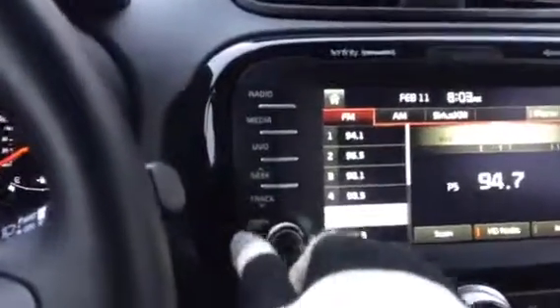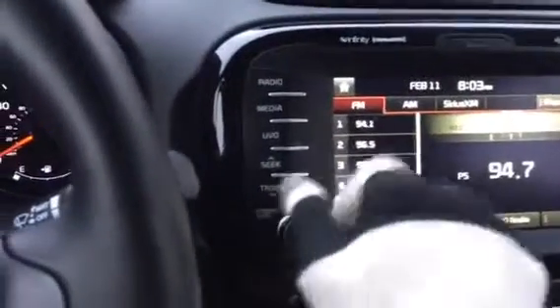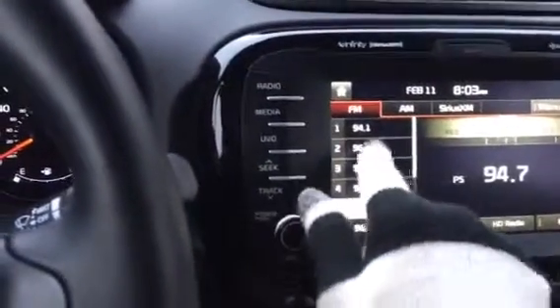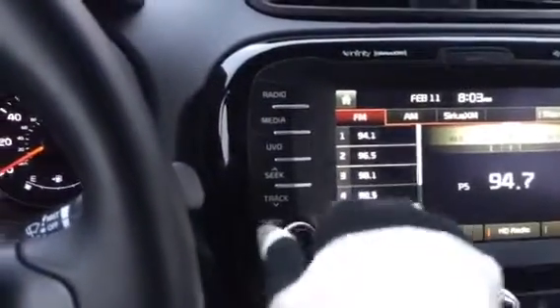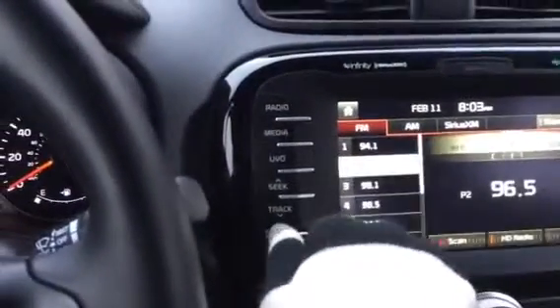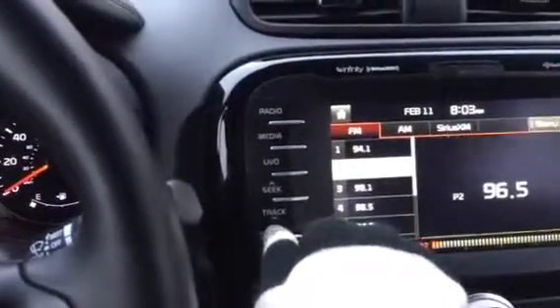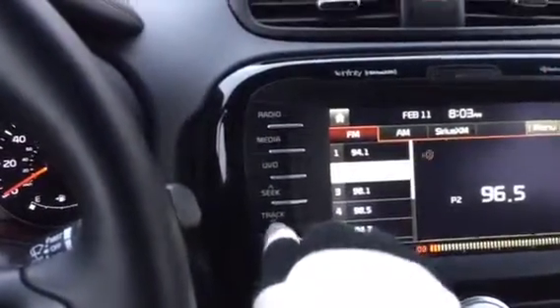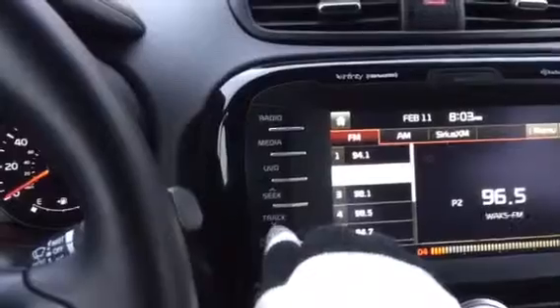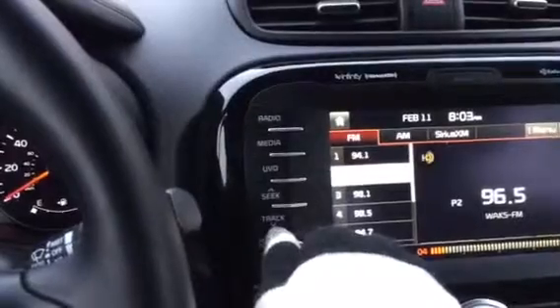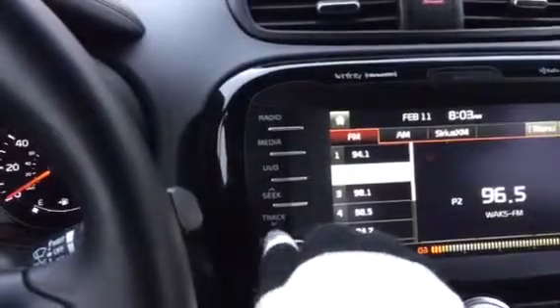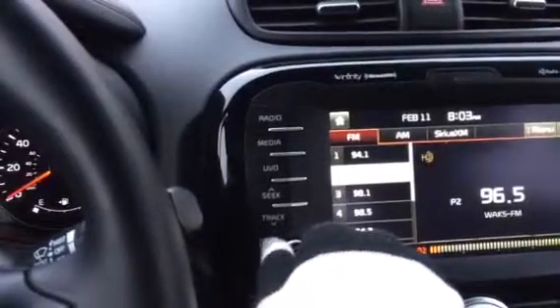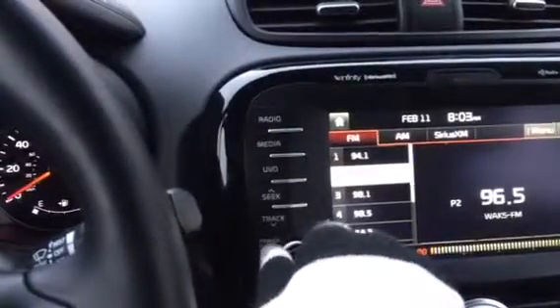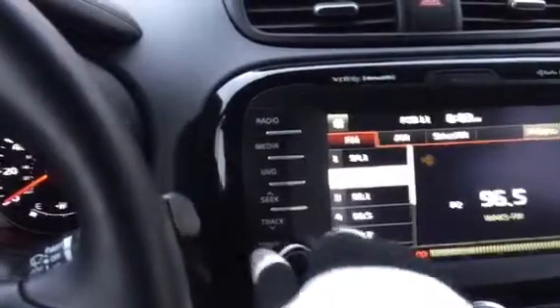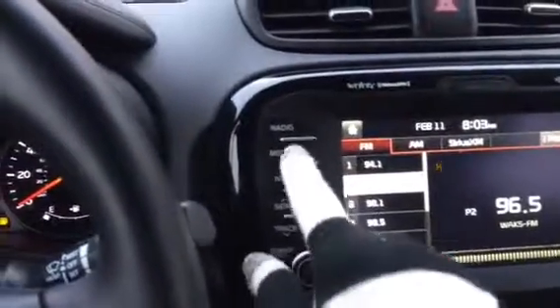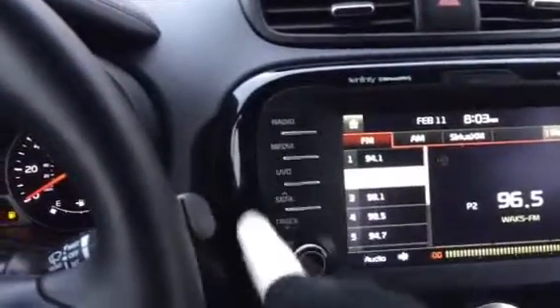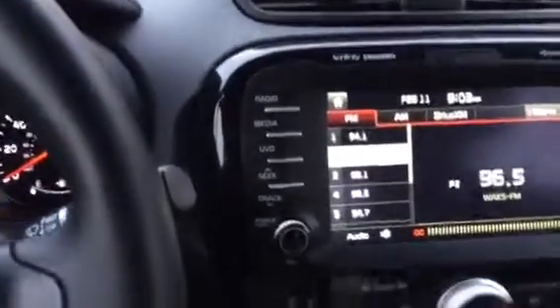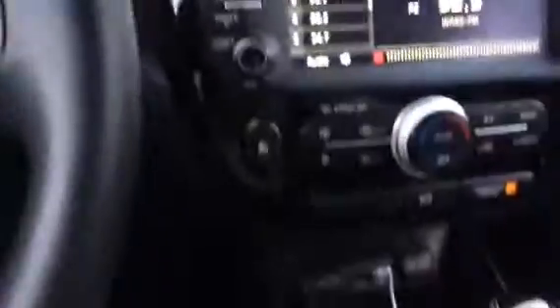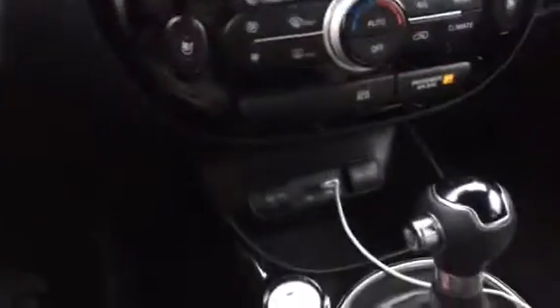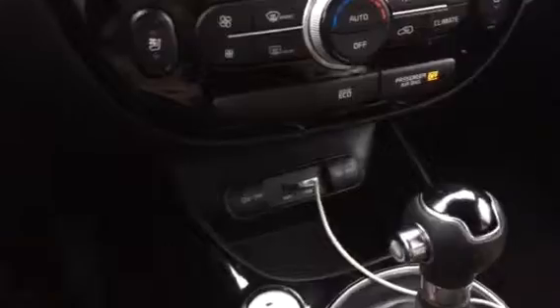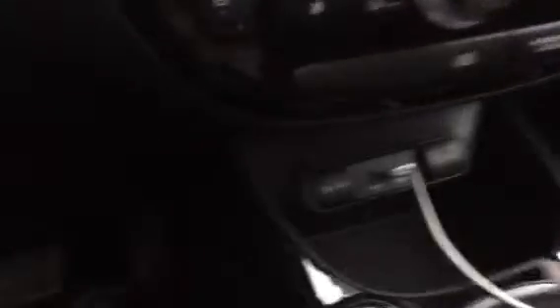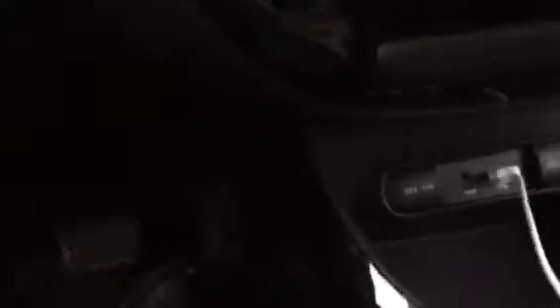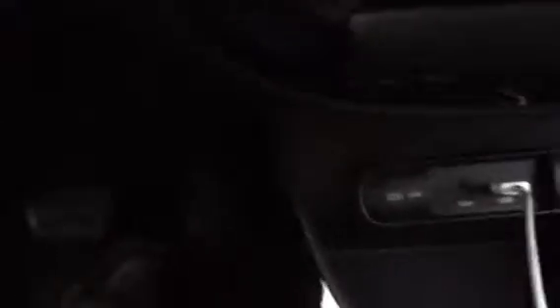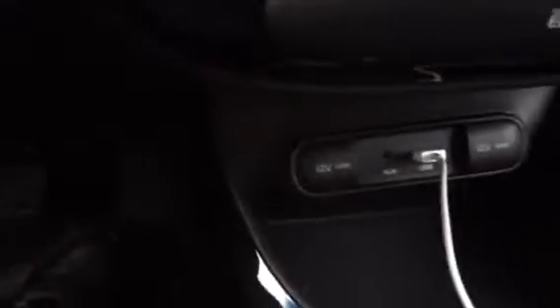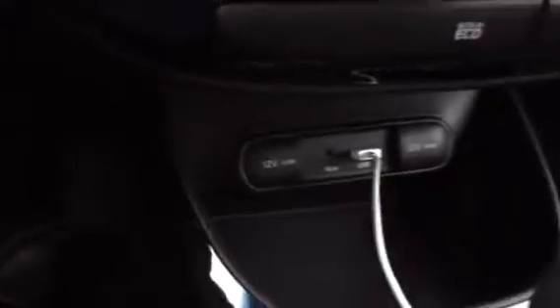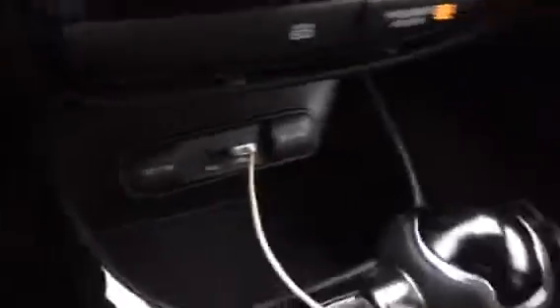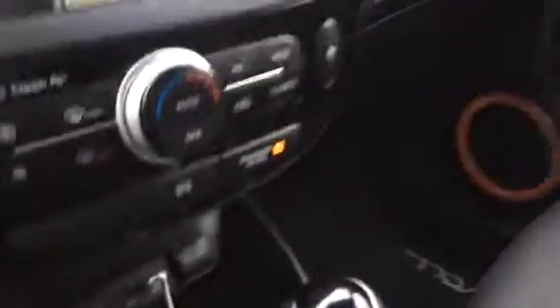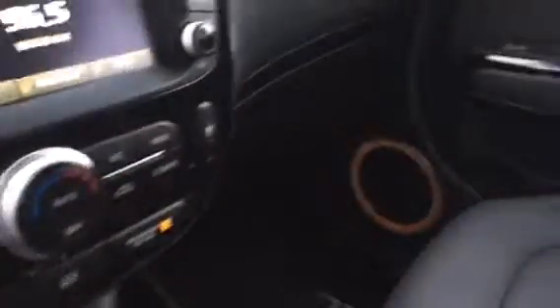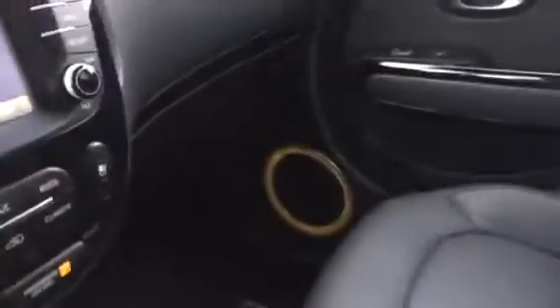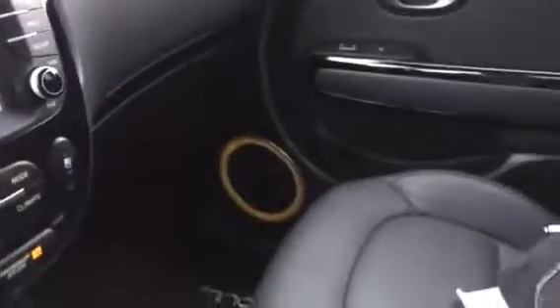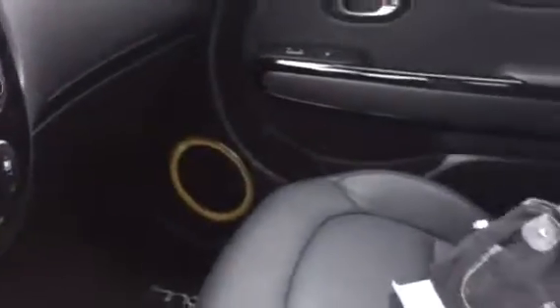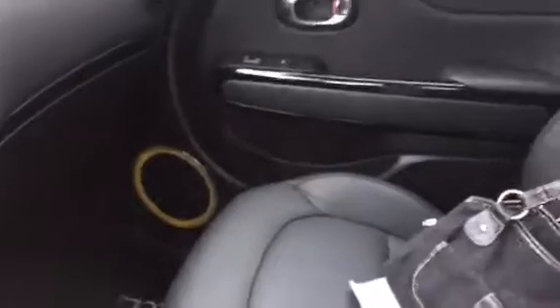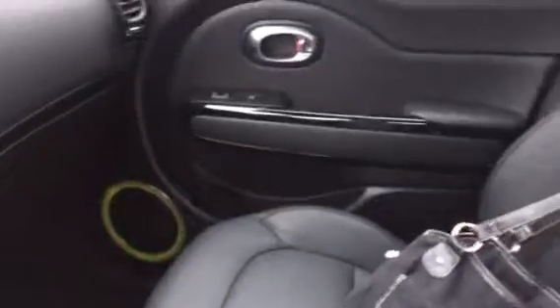The sound is great too. You've got different media options, a USB plug there, and space-wise it's very nice.